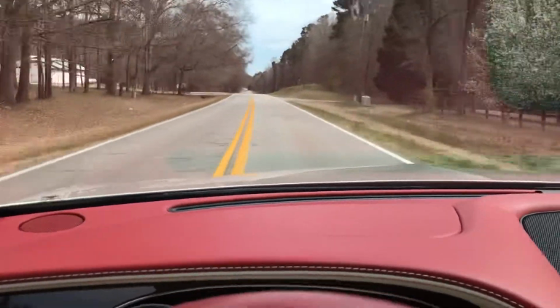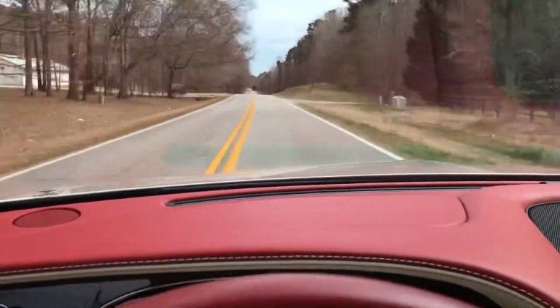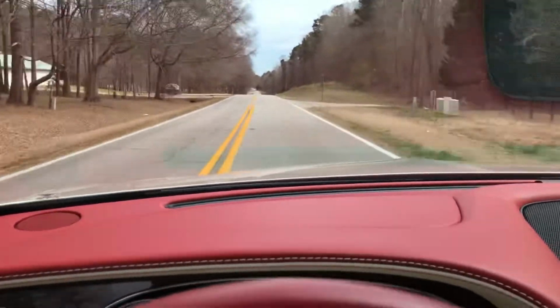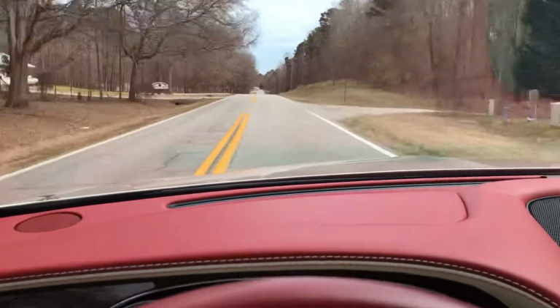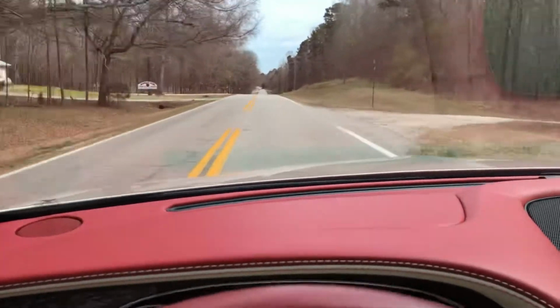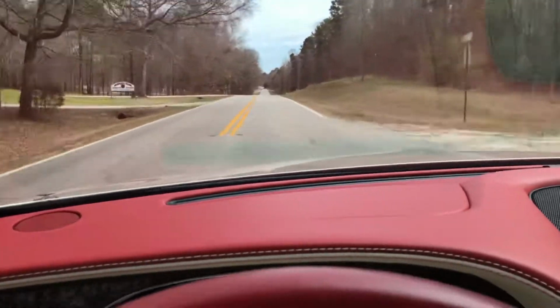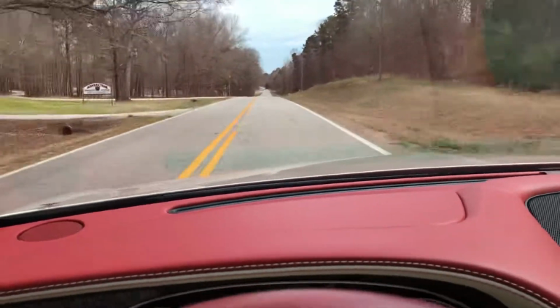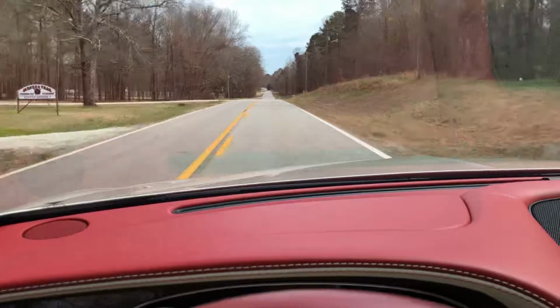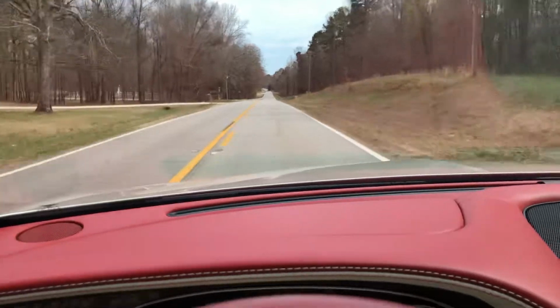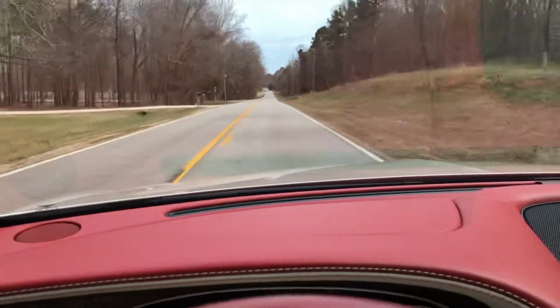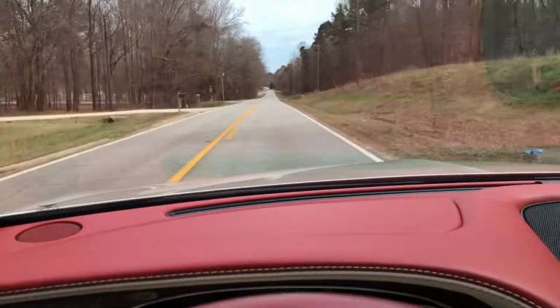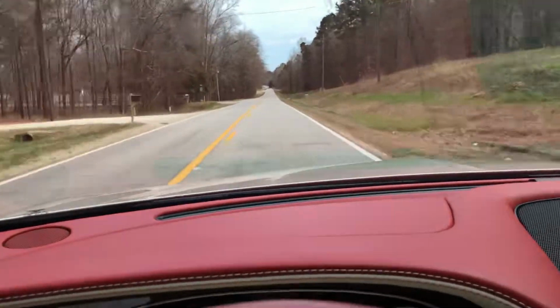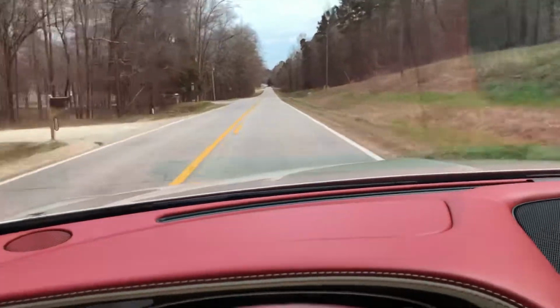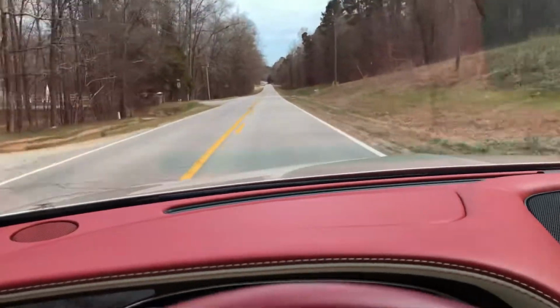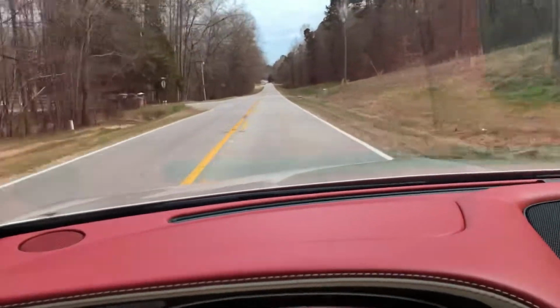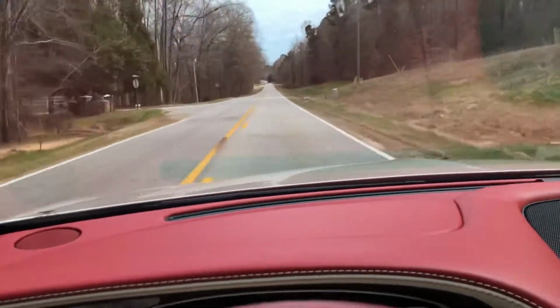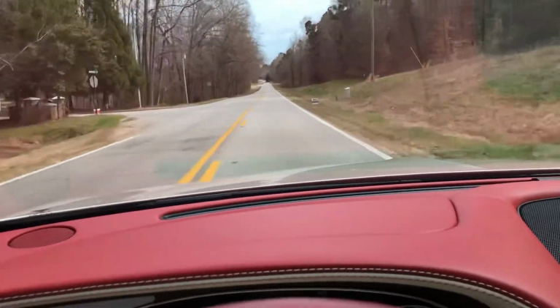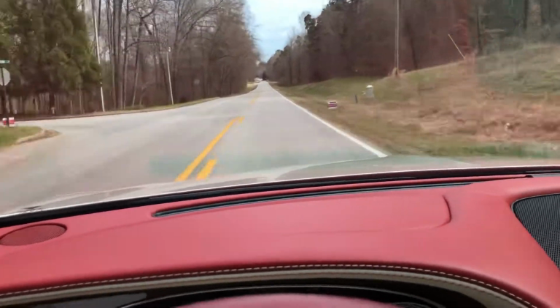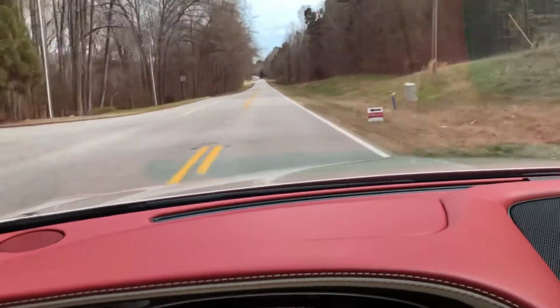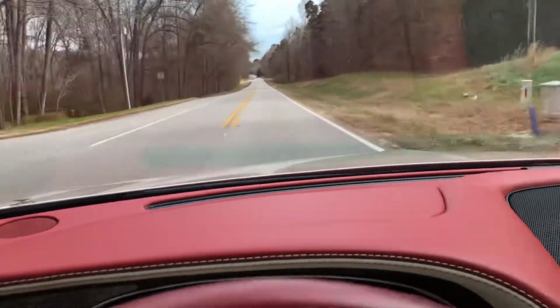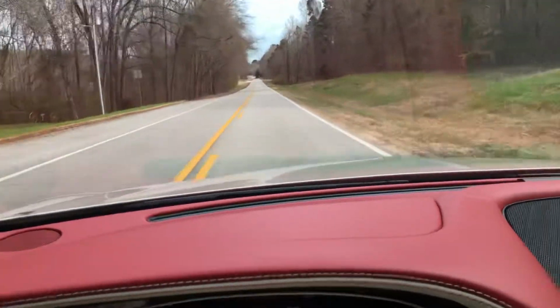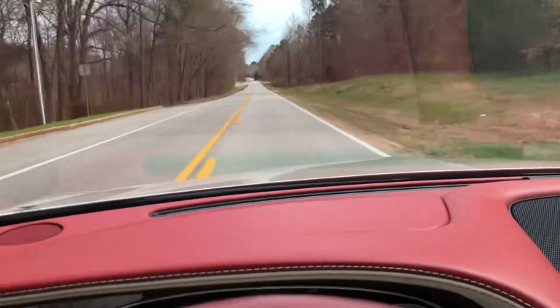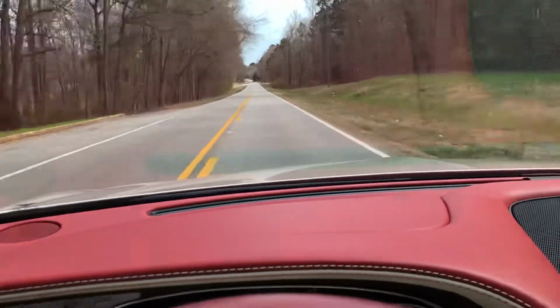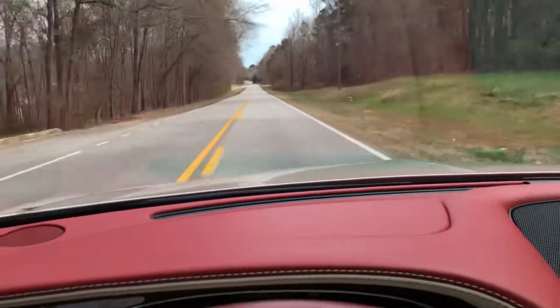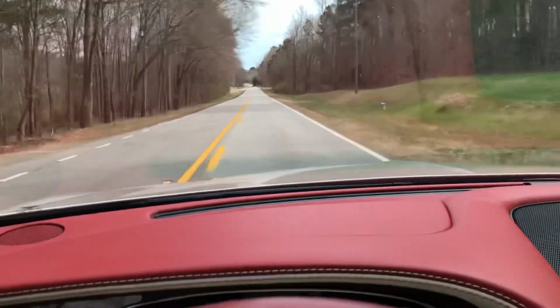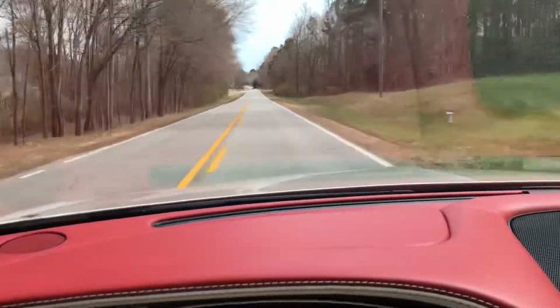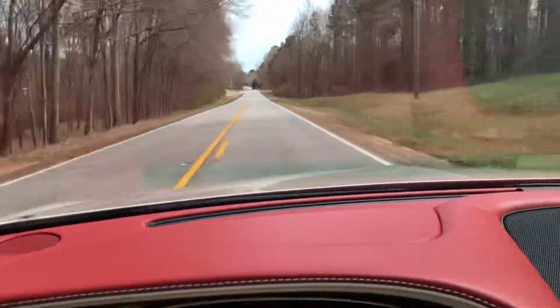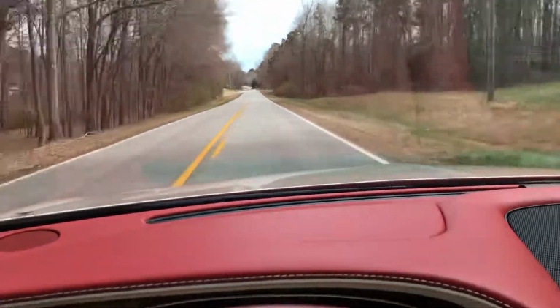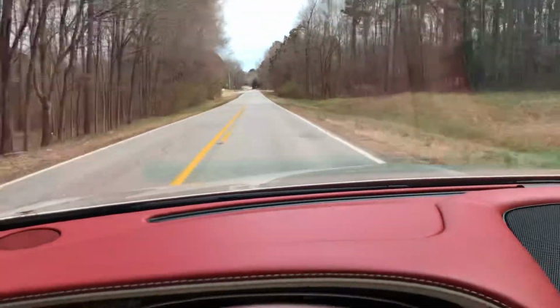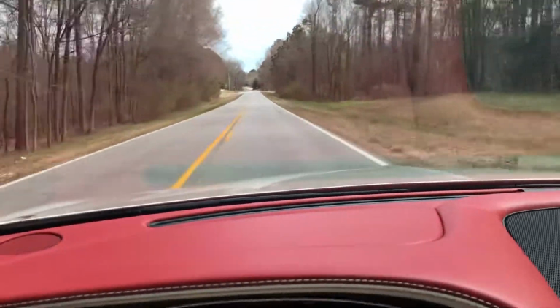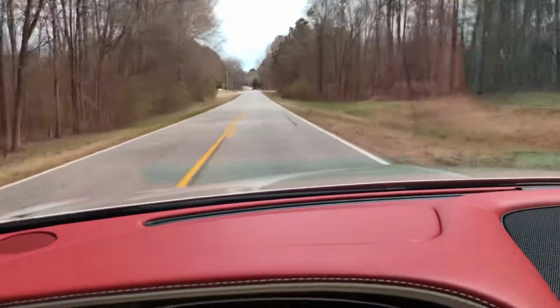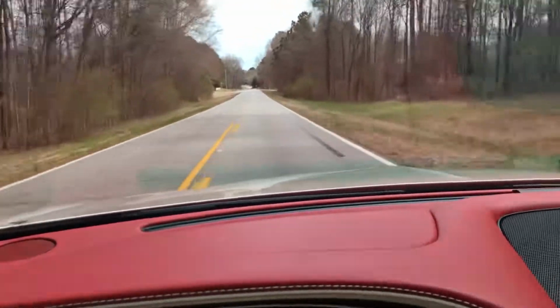$240,000 sticker price included in the gallery — check it out. No paintwork, no wrecks, no stories. It's my personal car. I've had it two and a half years.